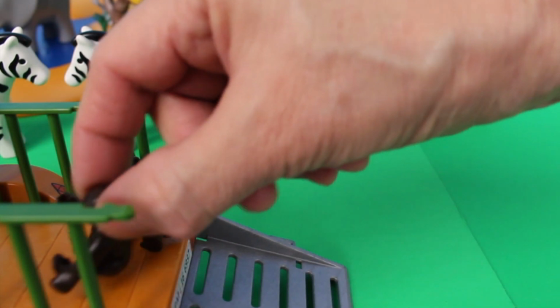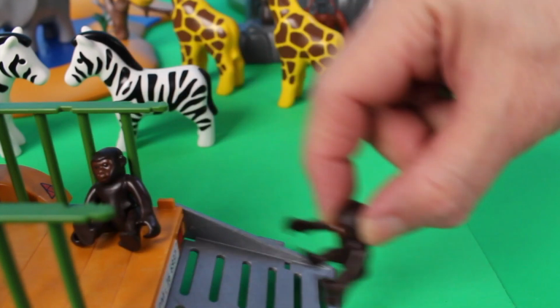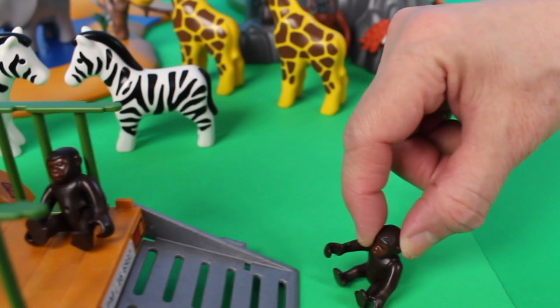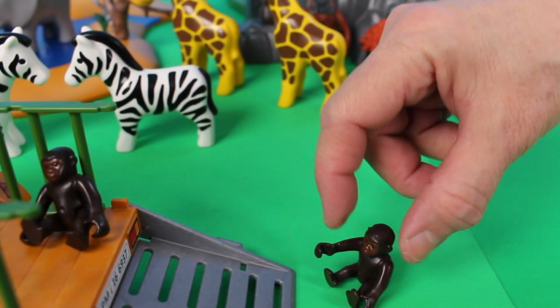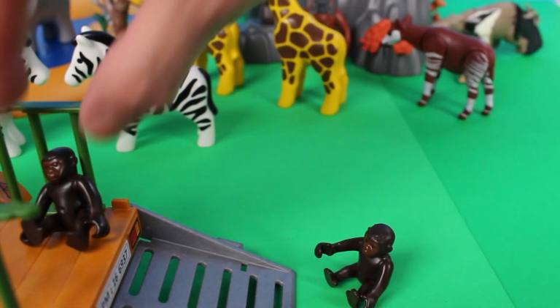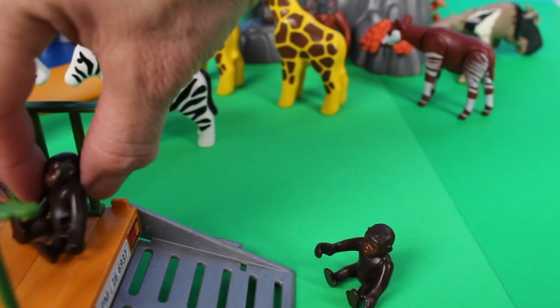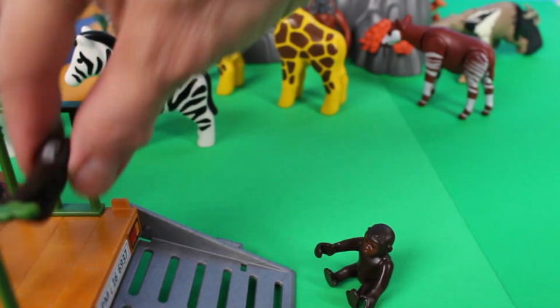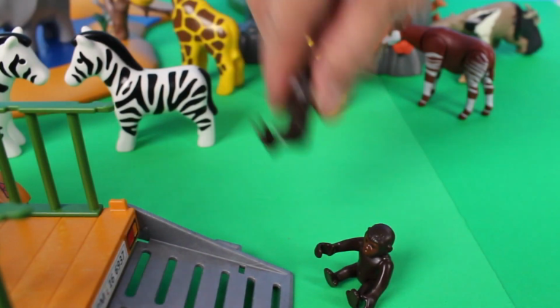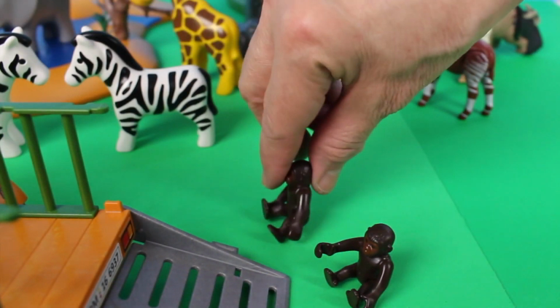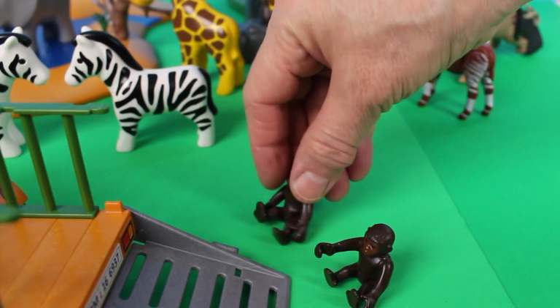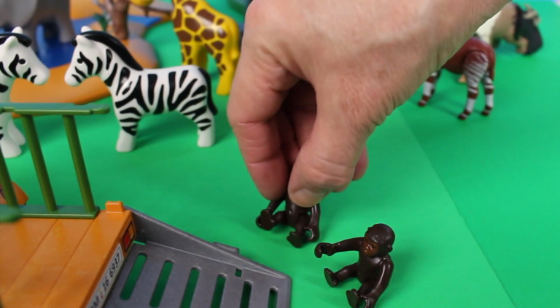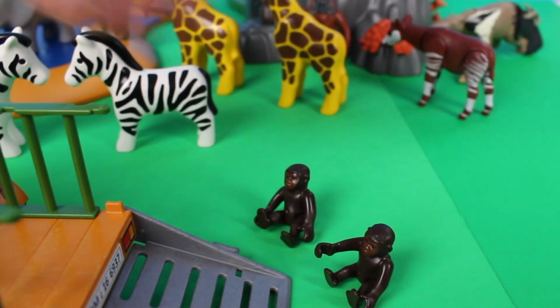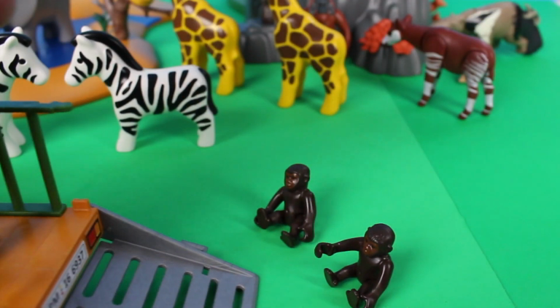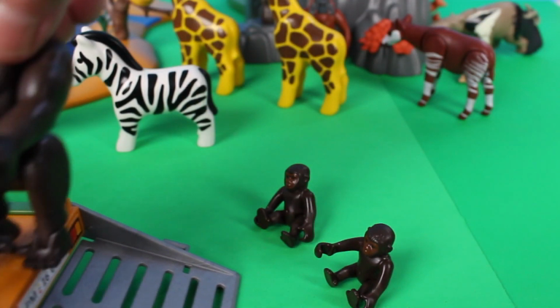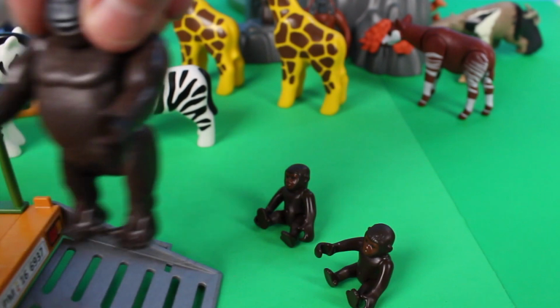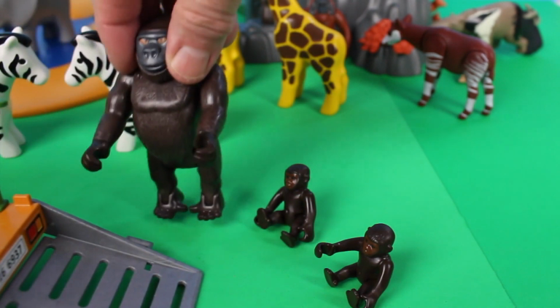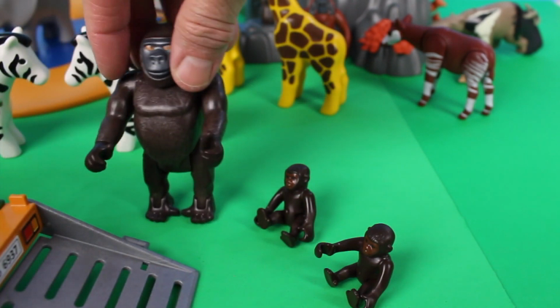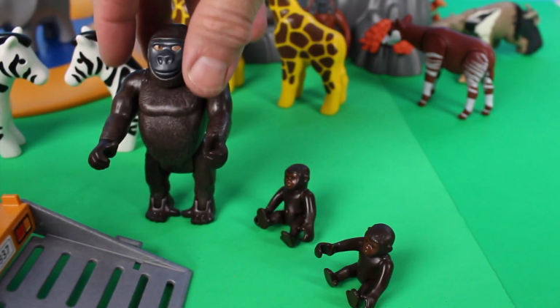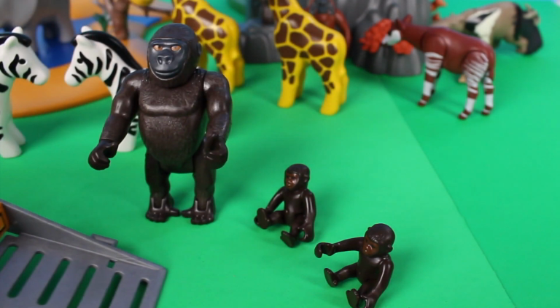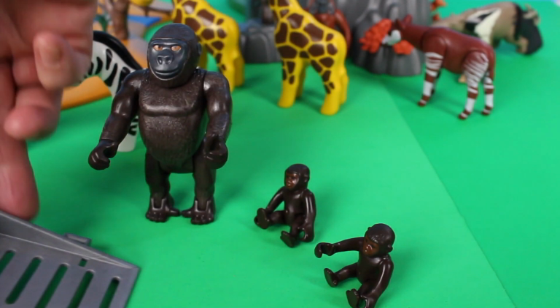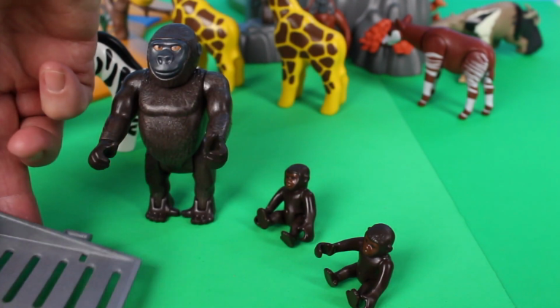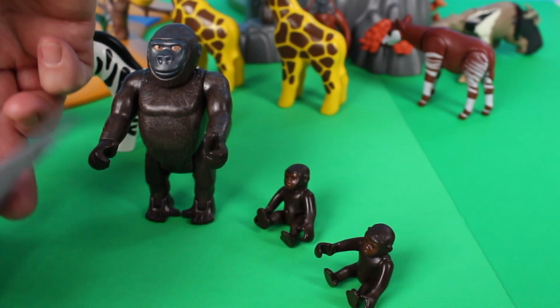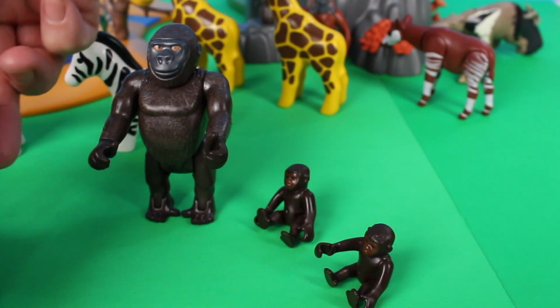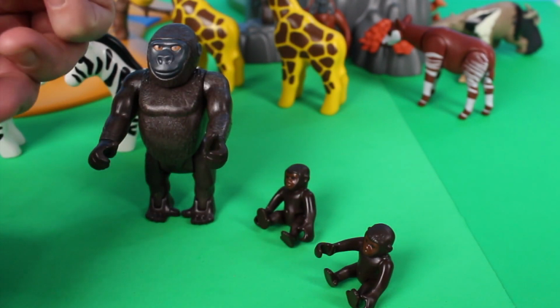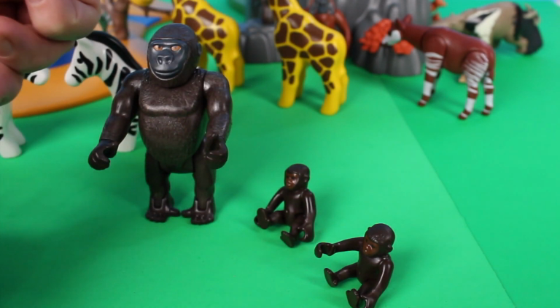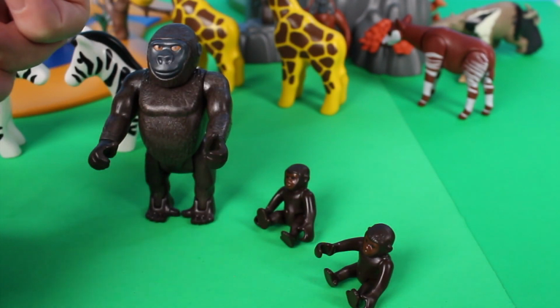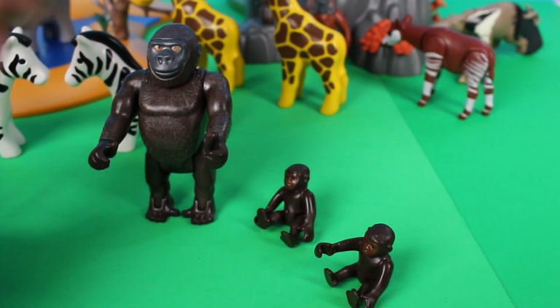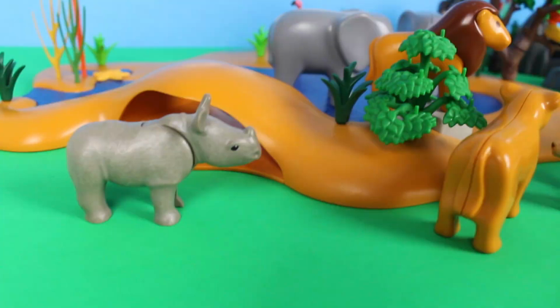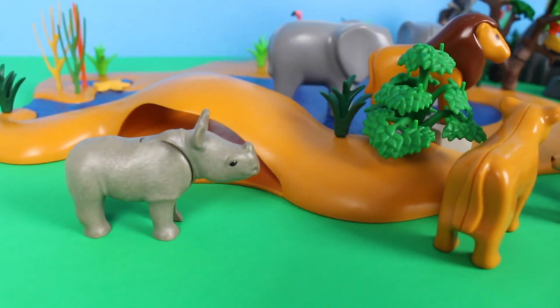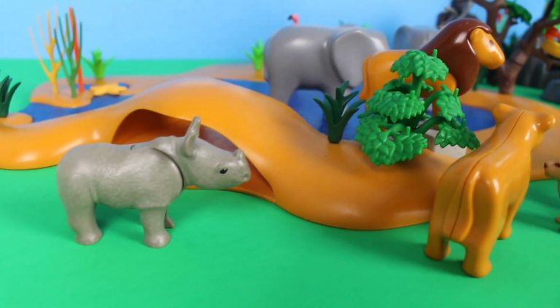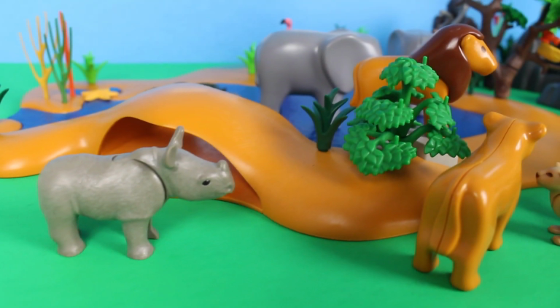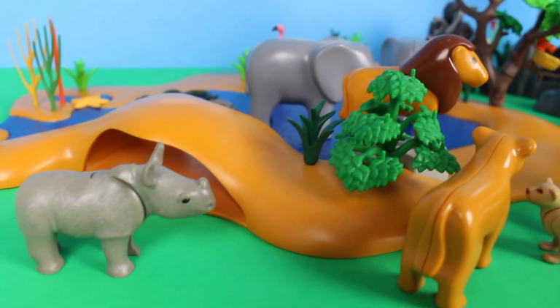Let's move the trailer forward and take the gorillas out. Now let's open the gate — one, two baby gorillas! Here is the father gorilla. I think the mother gorilla is out looking for food.